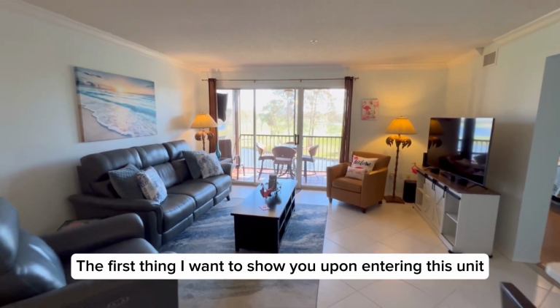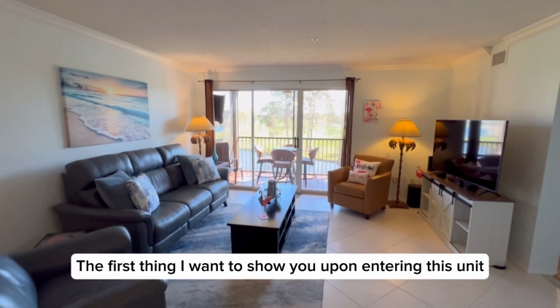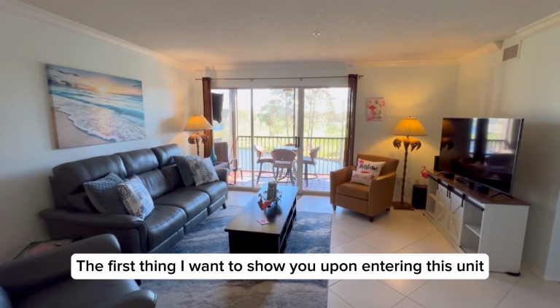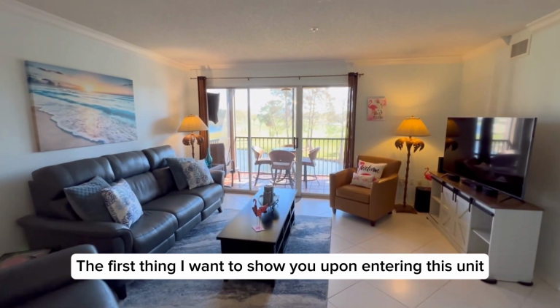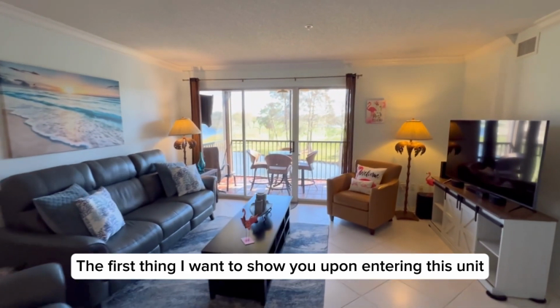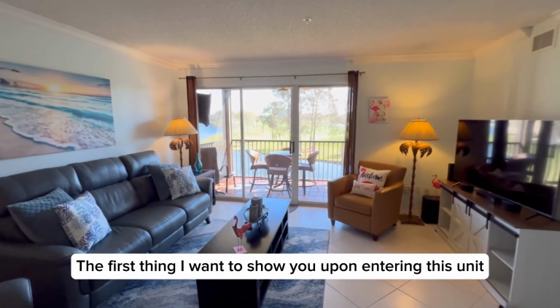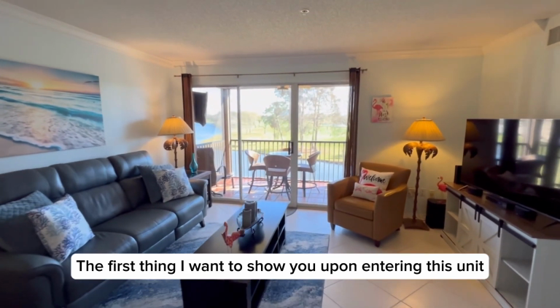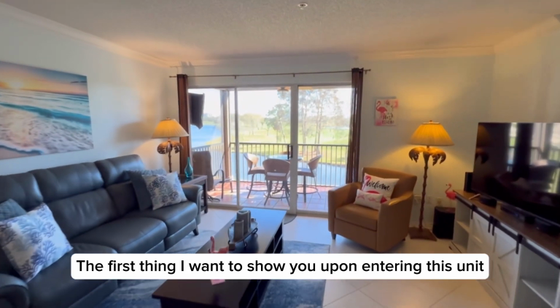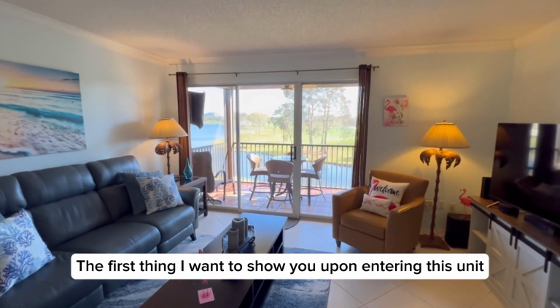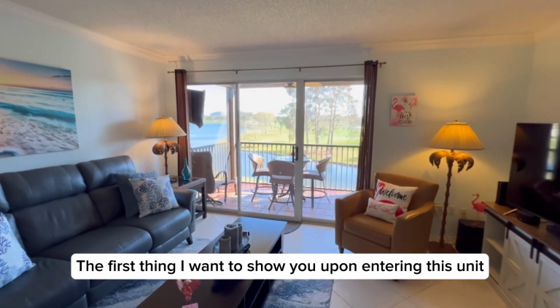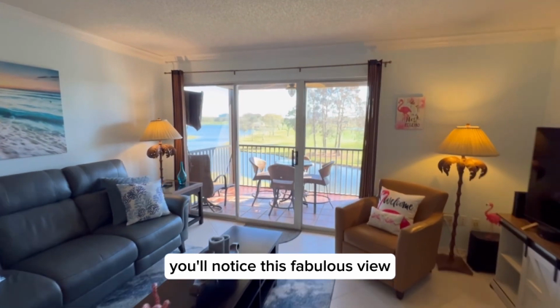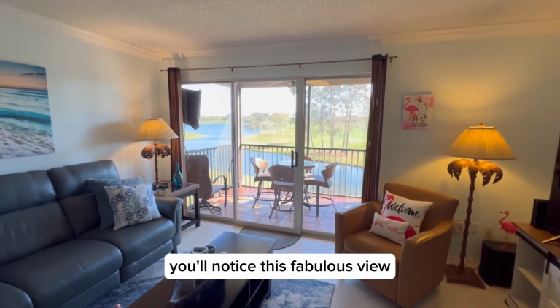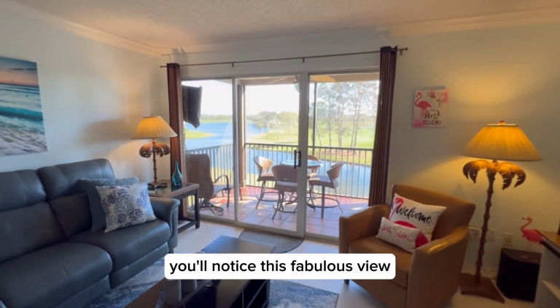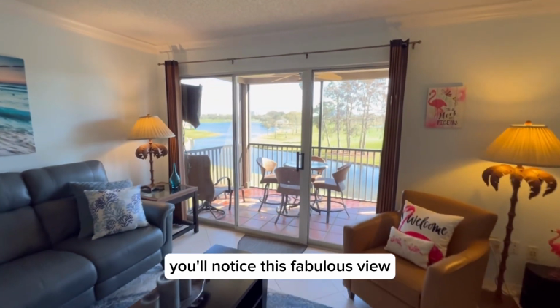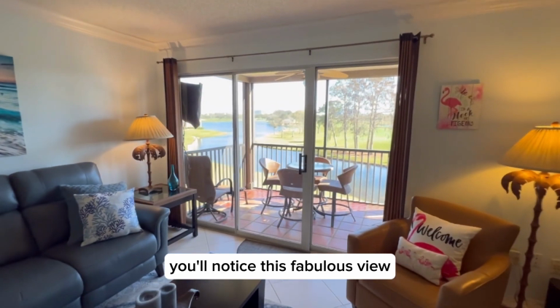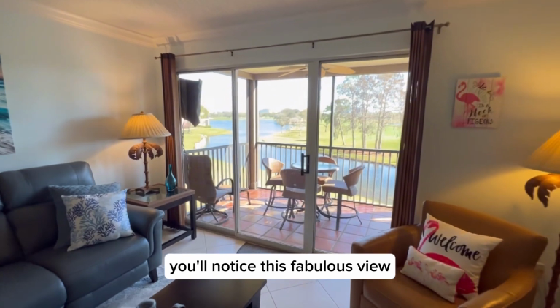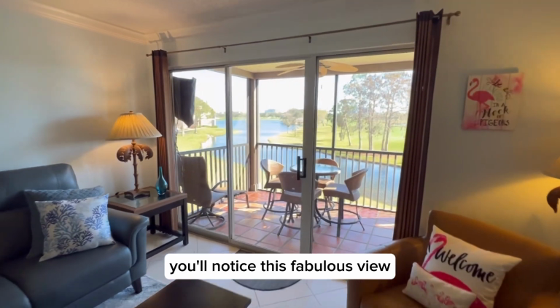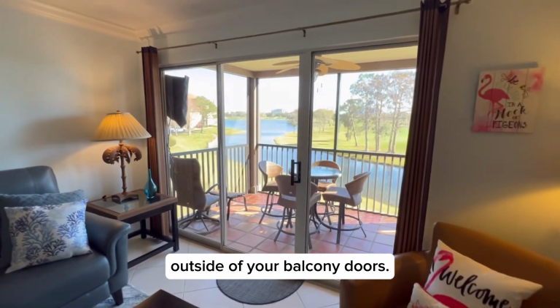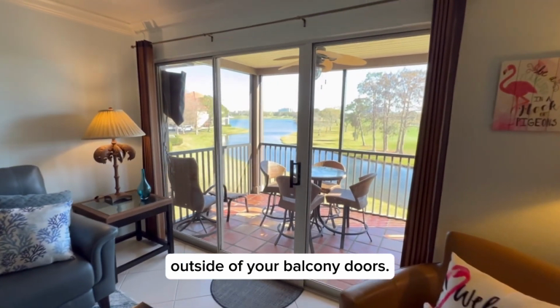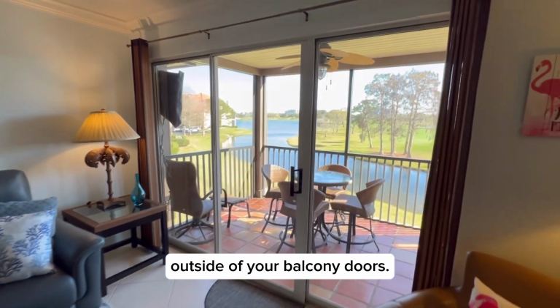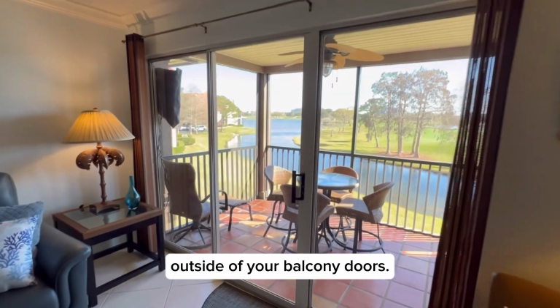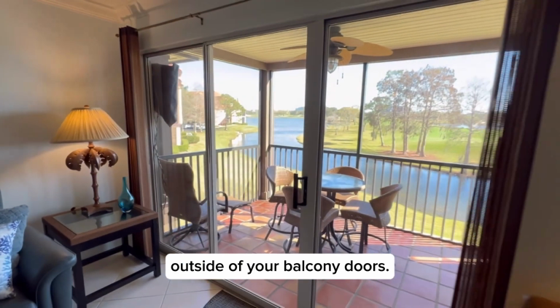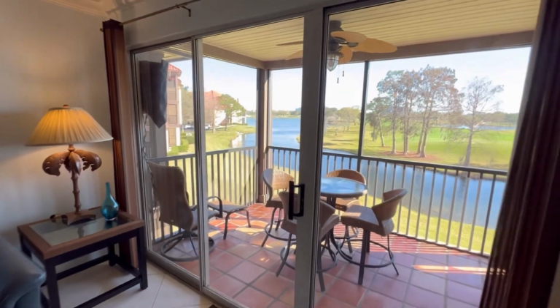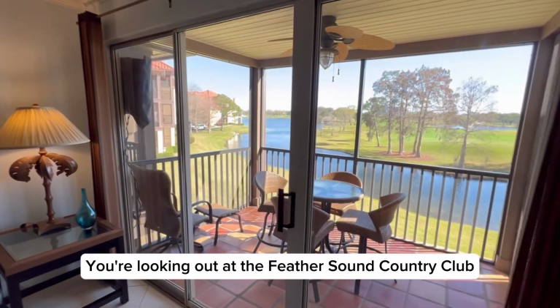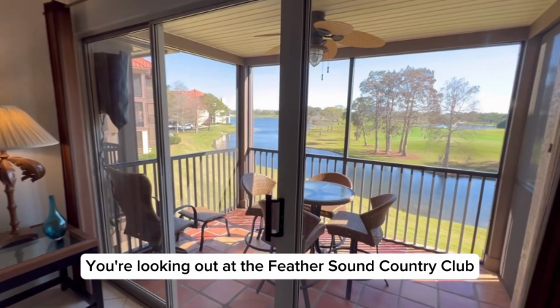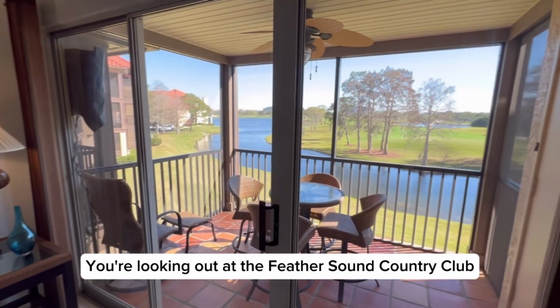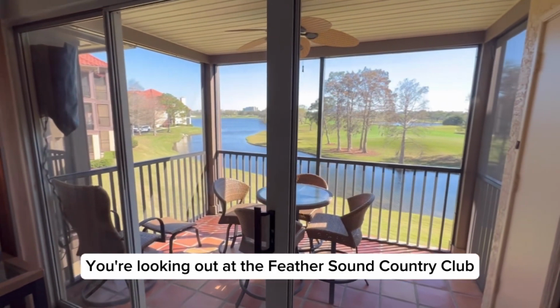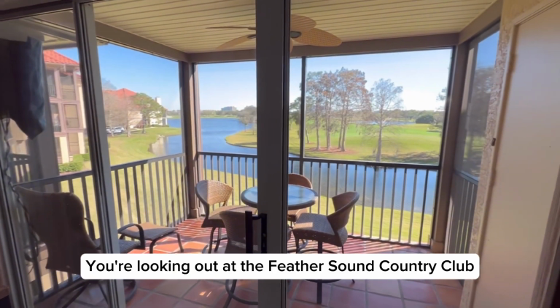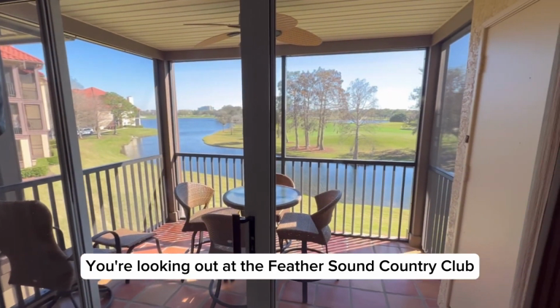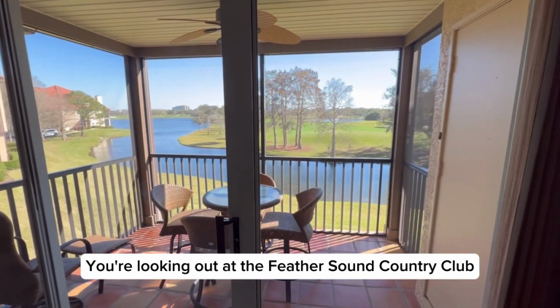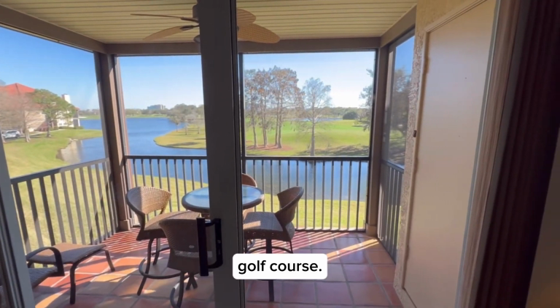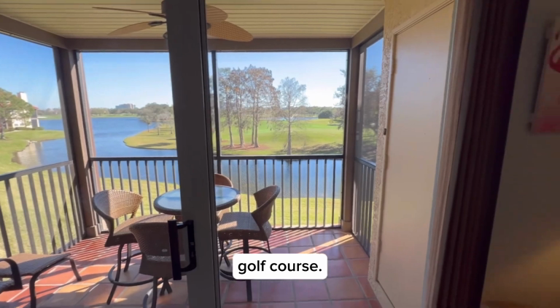First thing I want to show you, upon entering this unit, you'll notice this fabulous view outside of your balcony doors. You're looking out at the Feather Sound Country Club Golf Course.